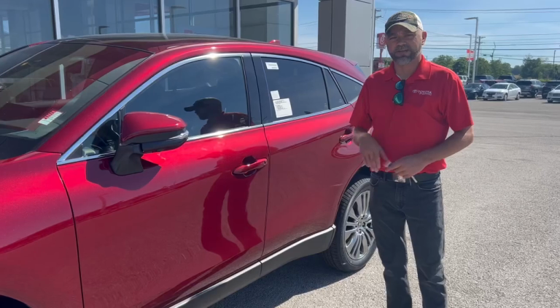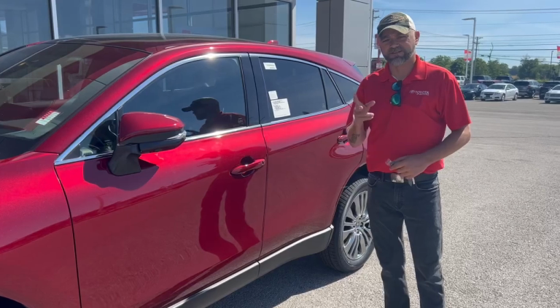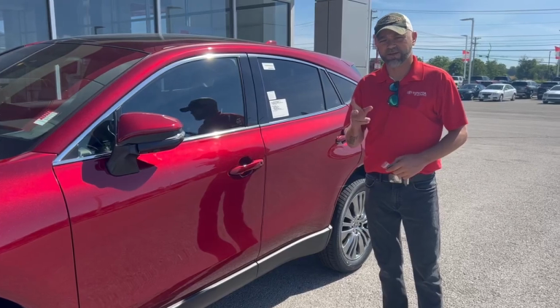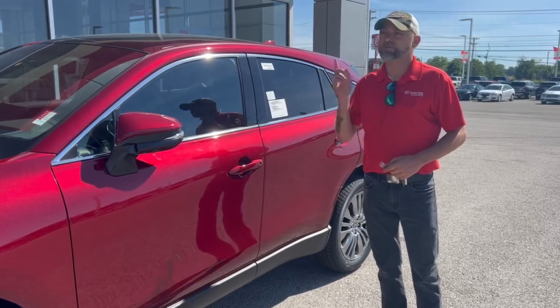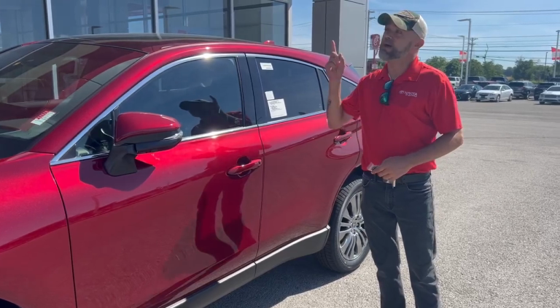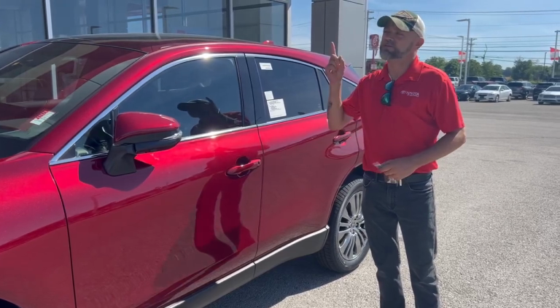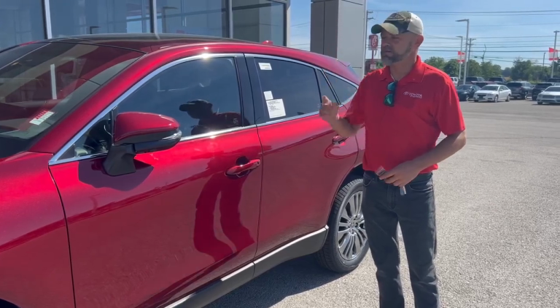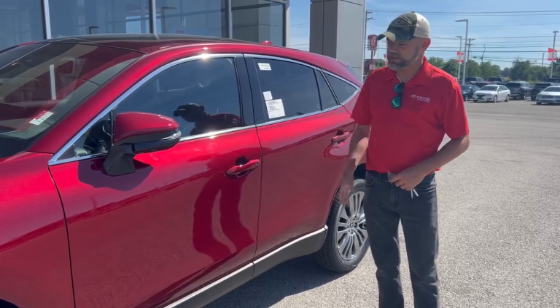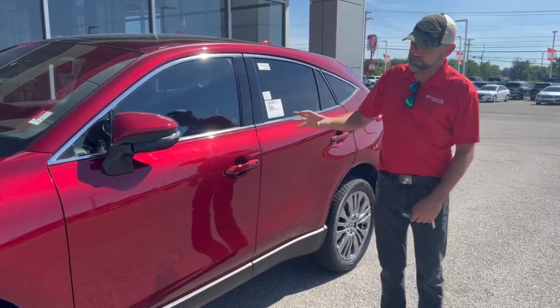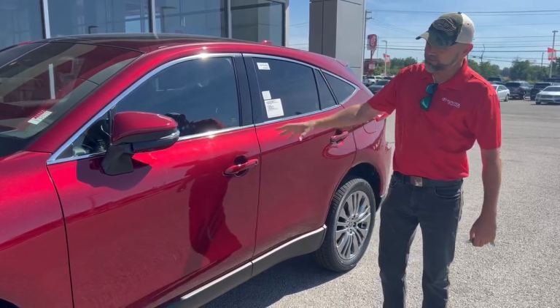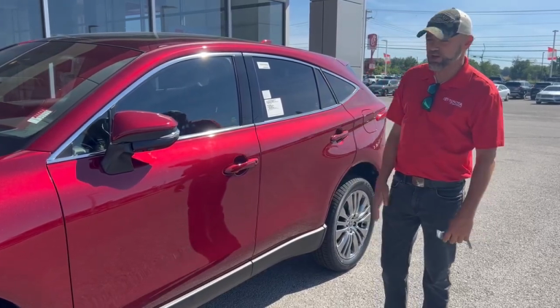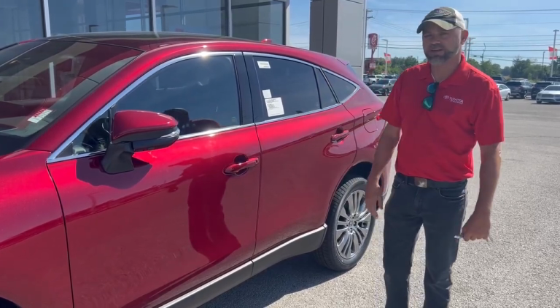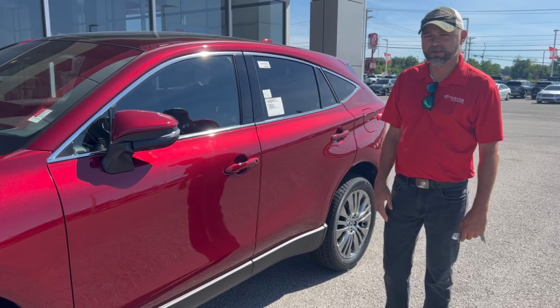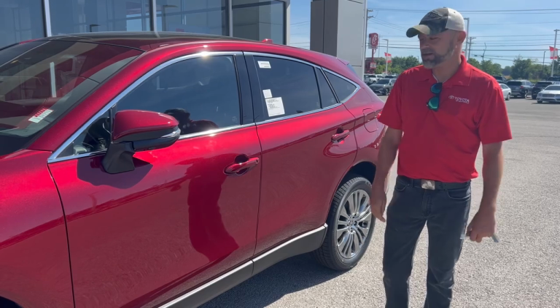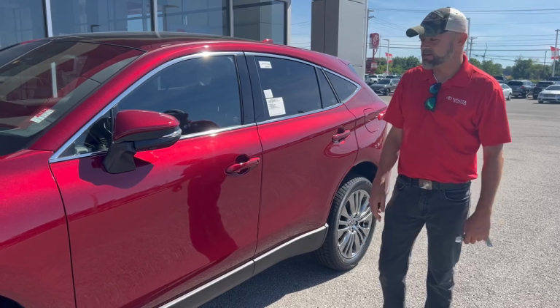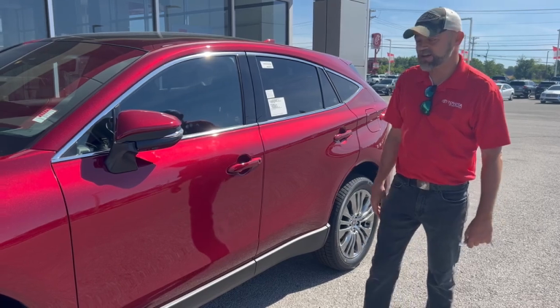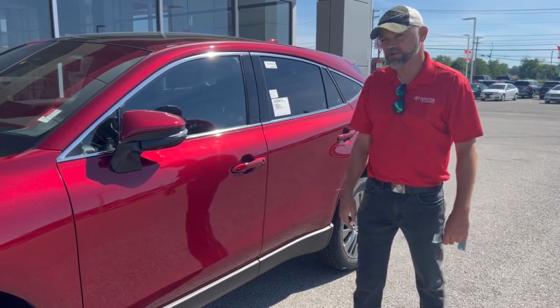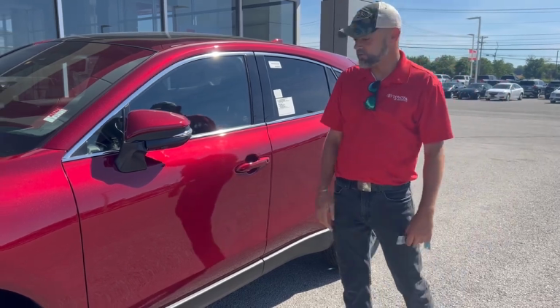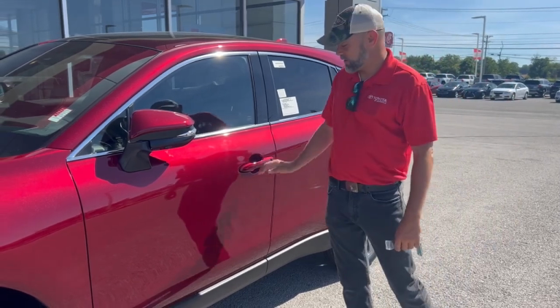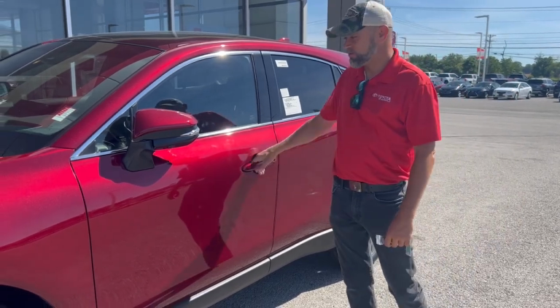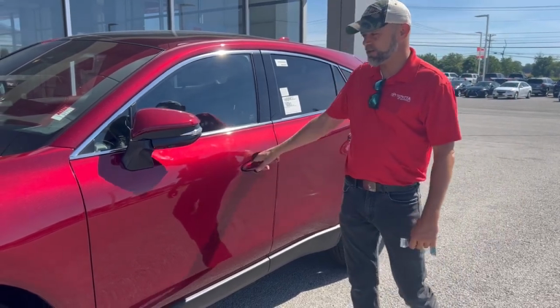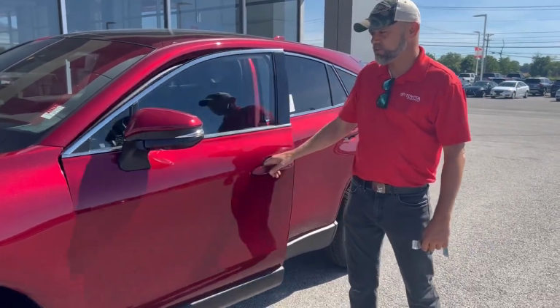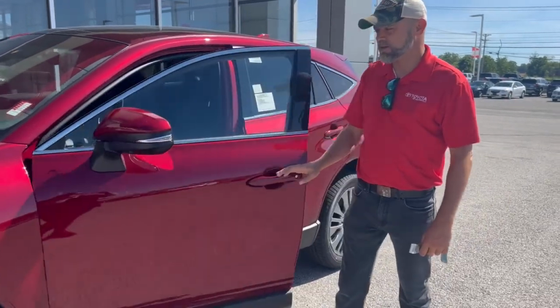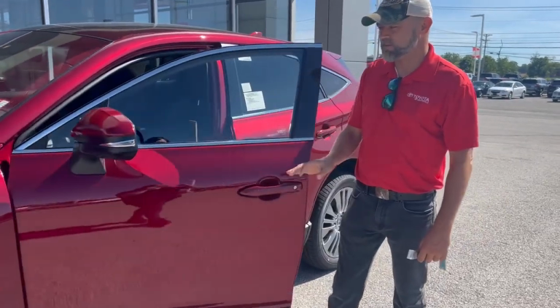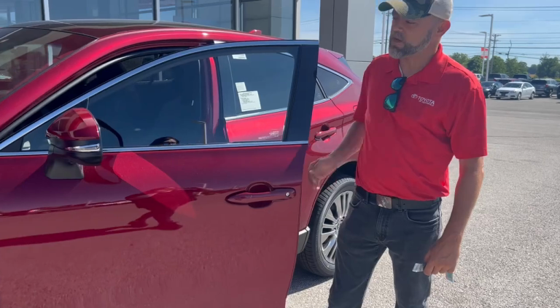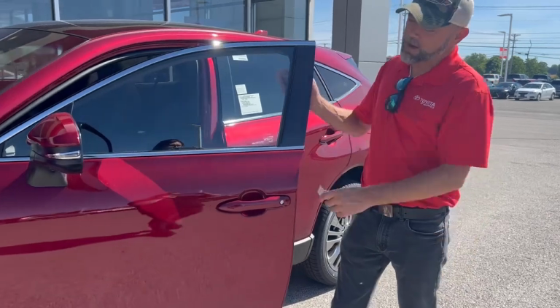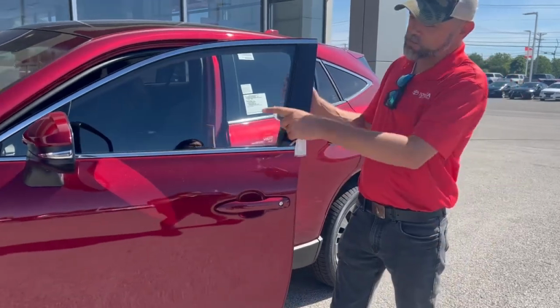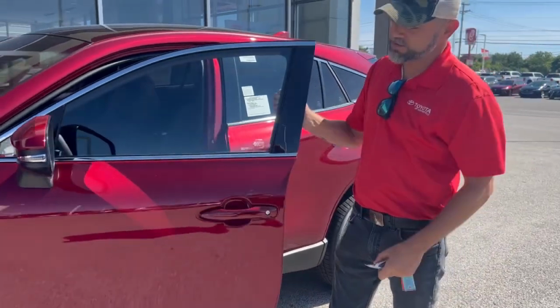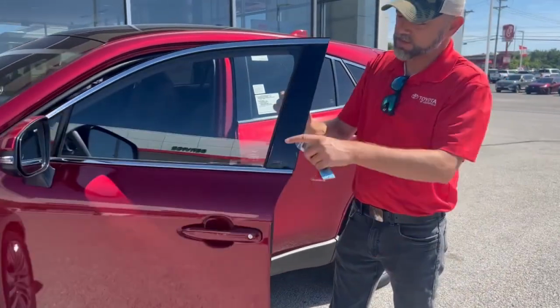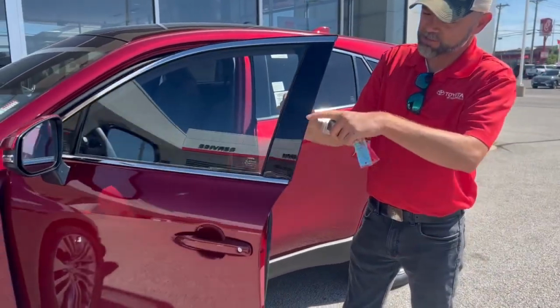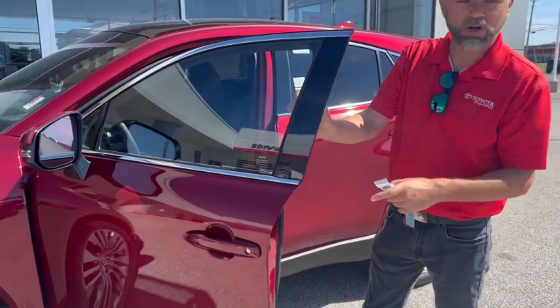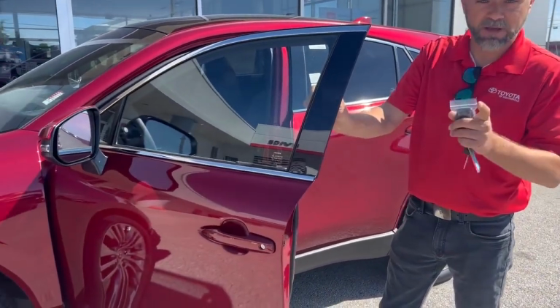Hey, this is Josh Mann at Toyota of Hopkinsville. I'm going to show you this Ruby Flair Limited Venza Hybrid SUV getting over 40 miles a gallon. Power mirrors, blind spot, cross path.